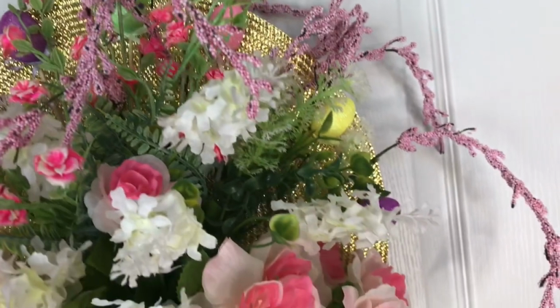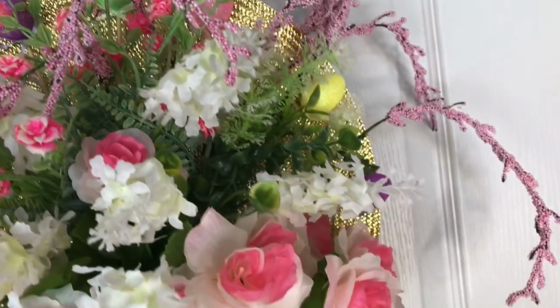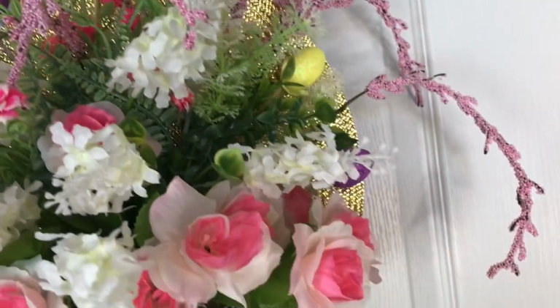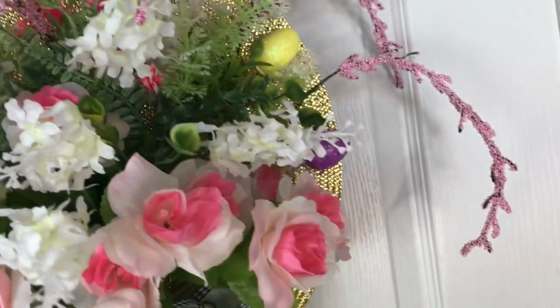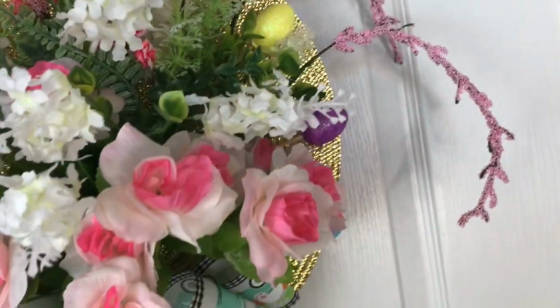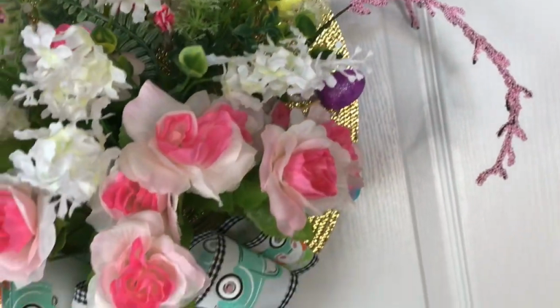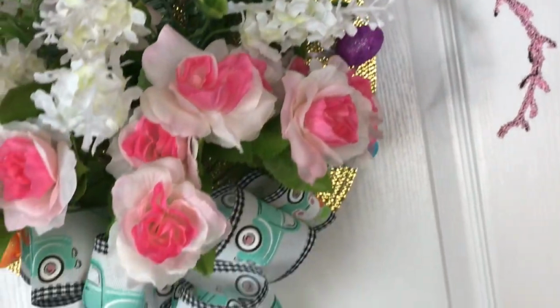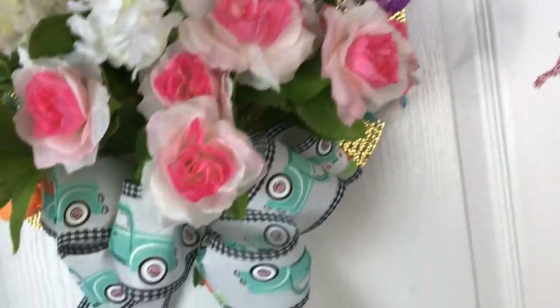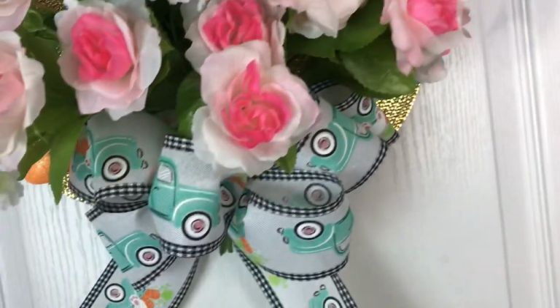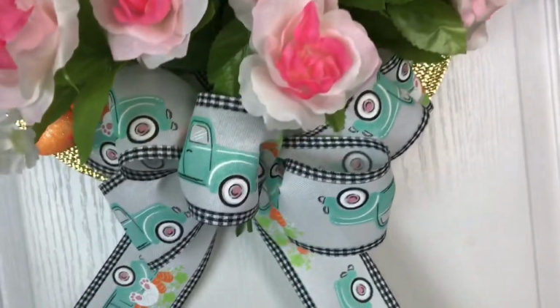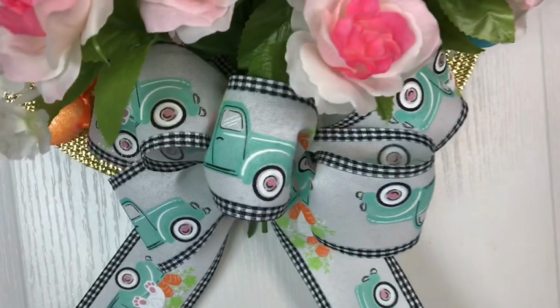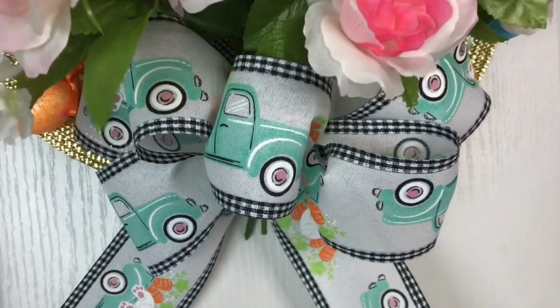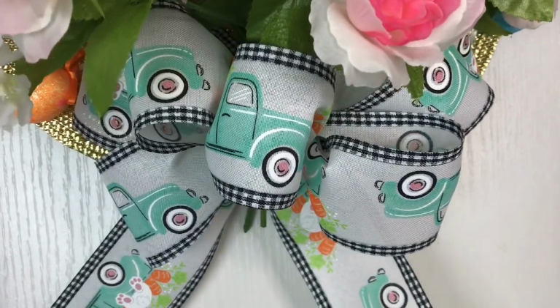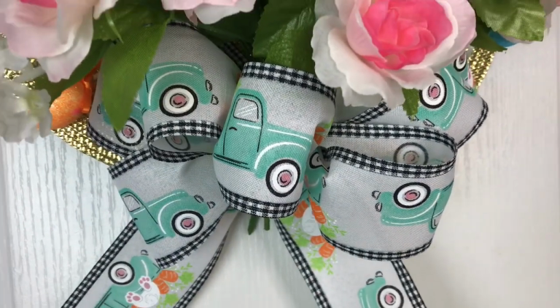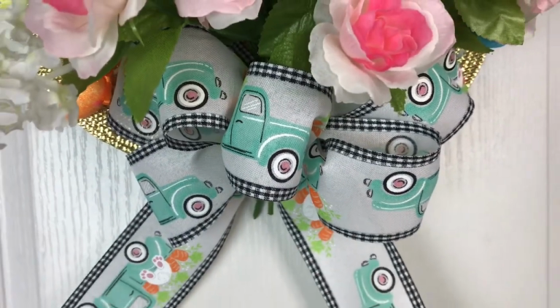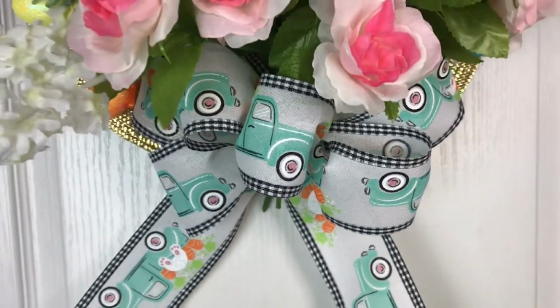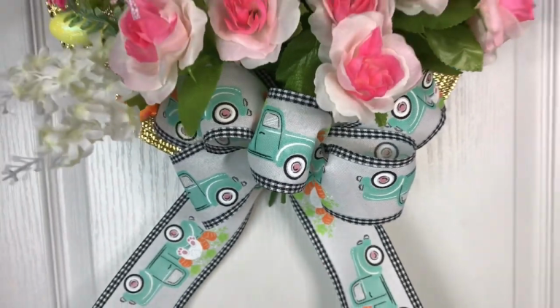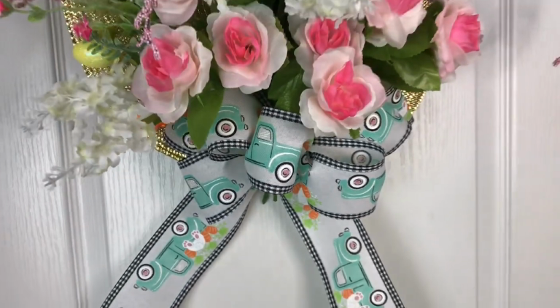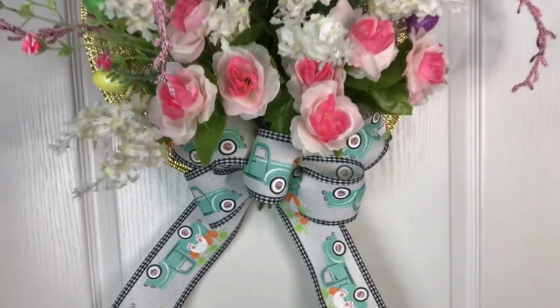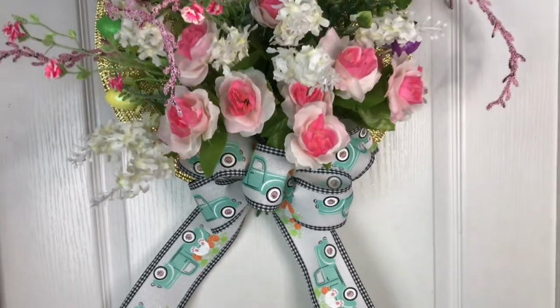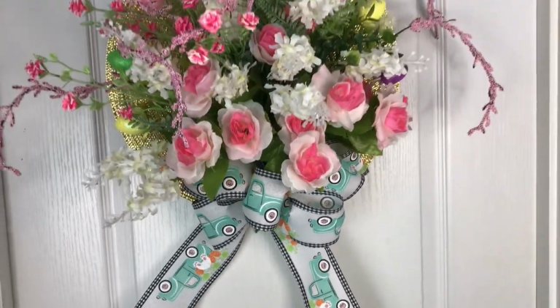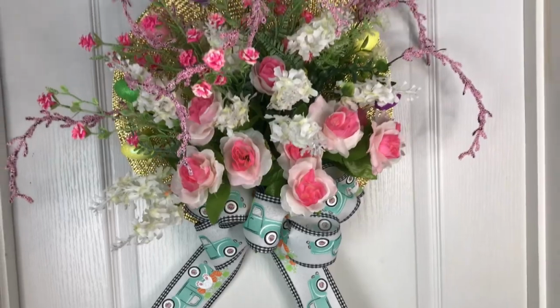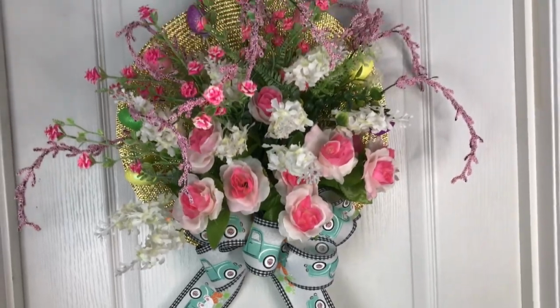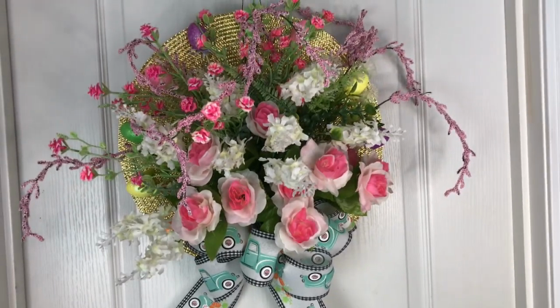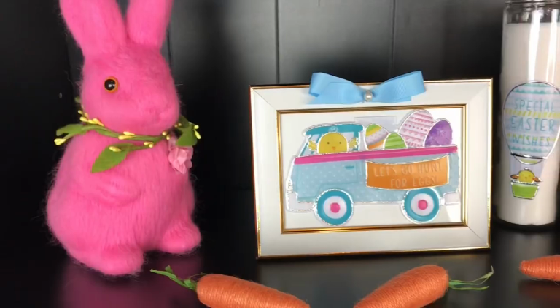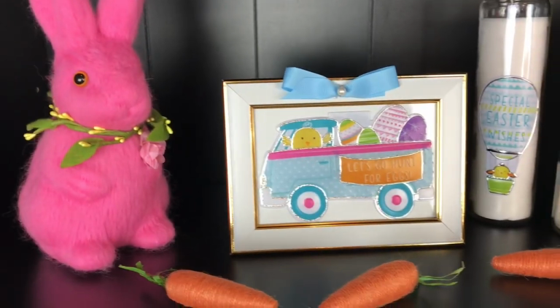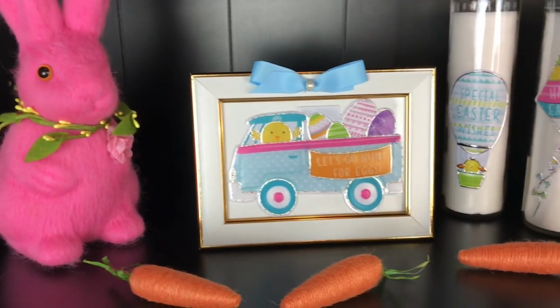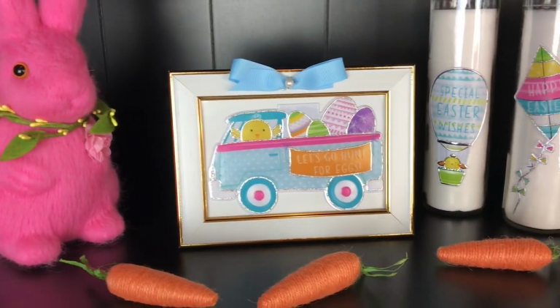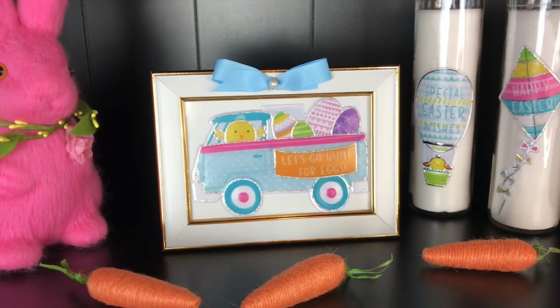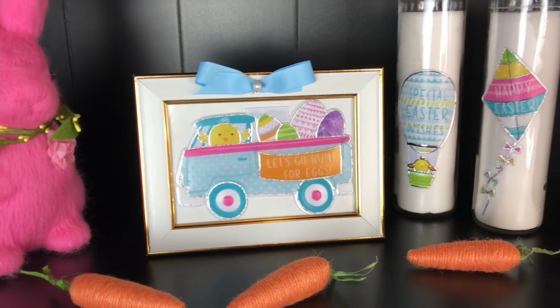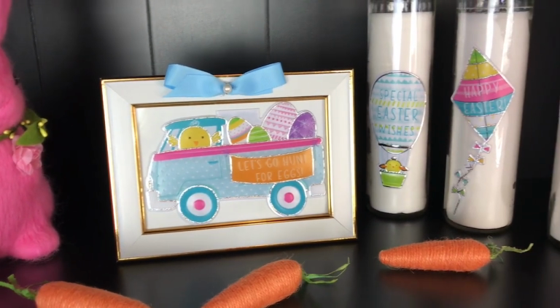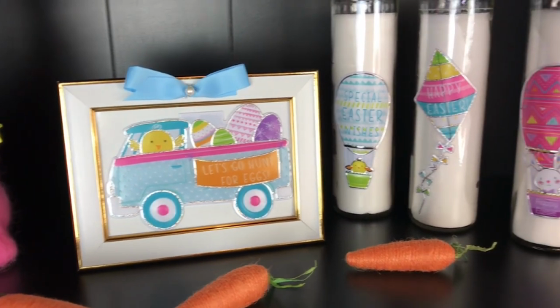Then to hang this wreath, I just threaded some wire through the top of the screen and made a loop to hang it up on my door. This is how my Easter splatter screen wreath looks. I hope you enjoyed these three DIYs — let me know which one is your favorite.